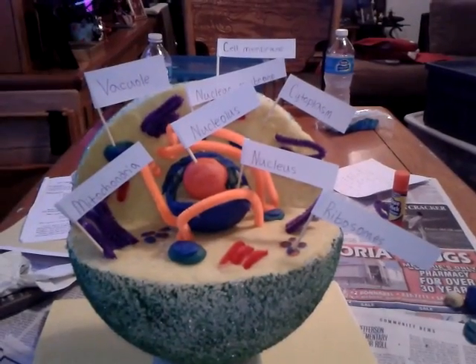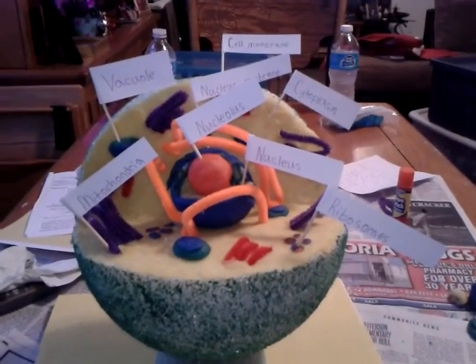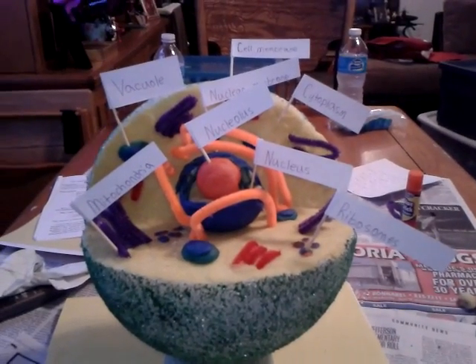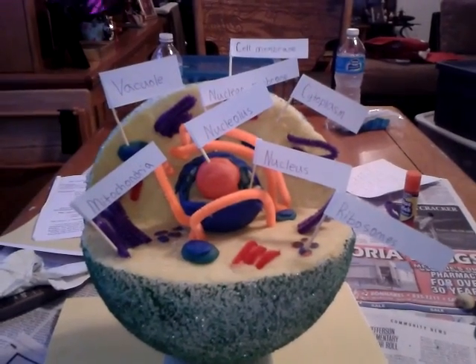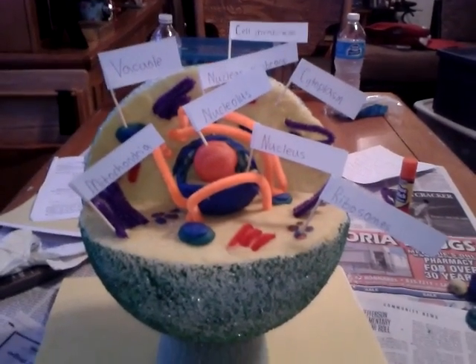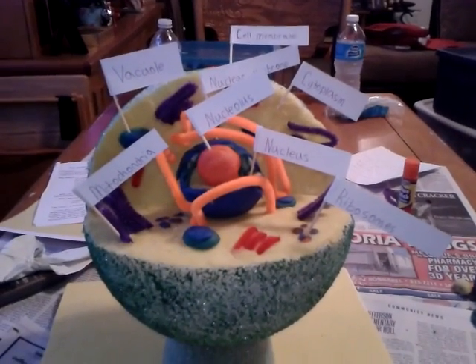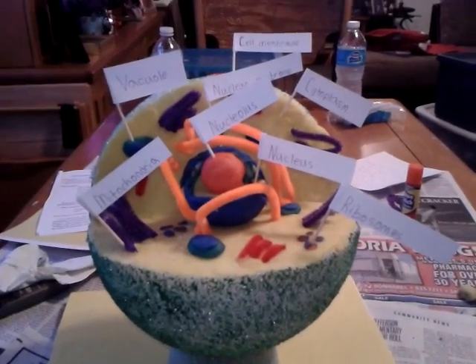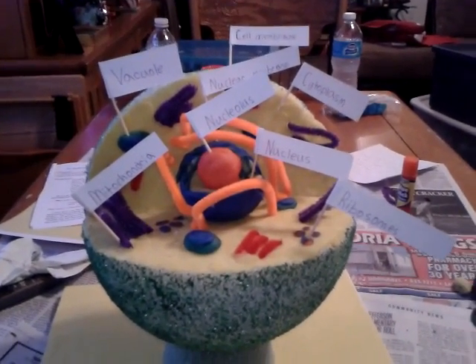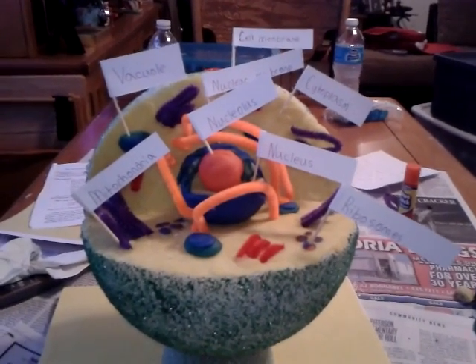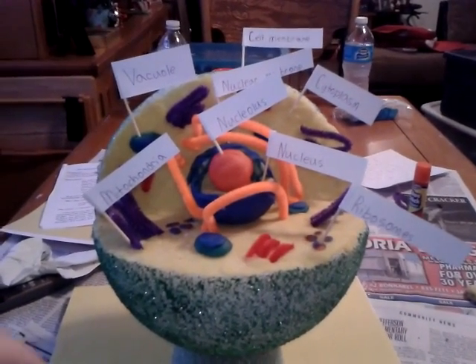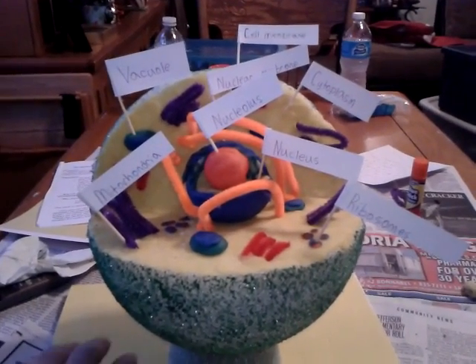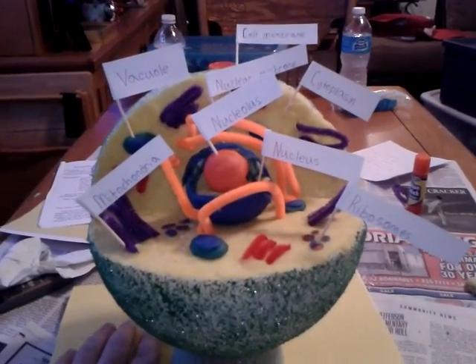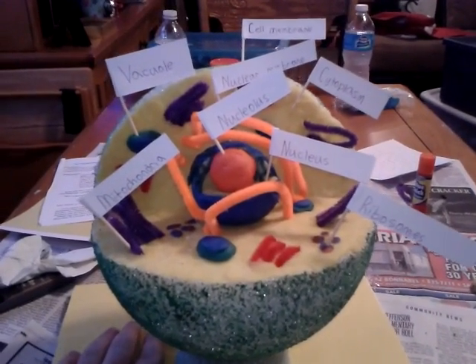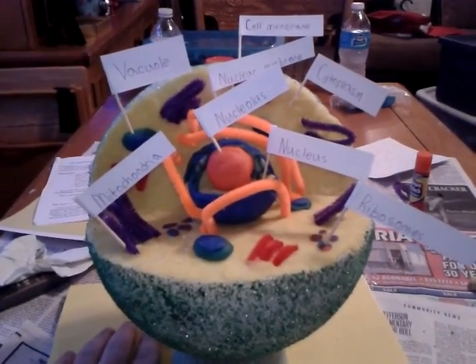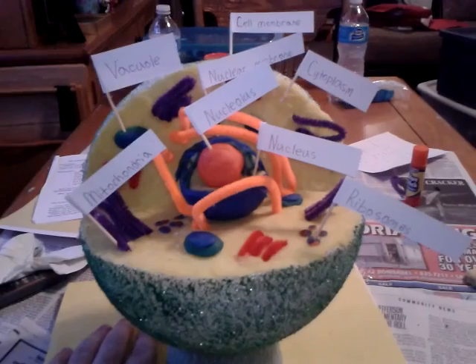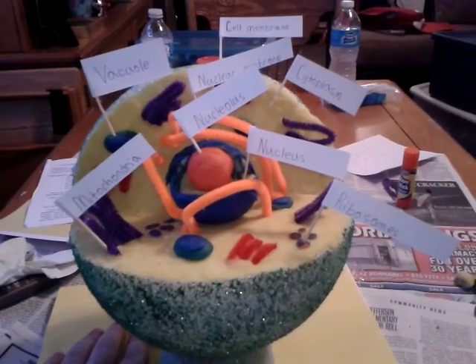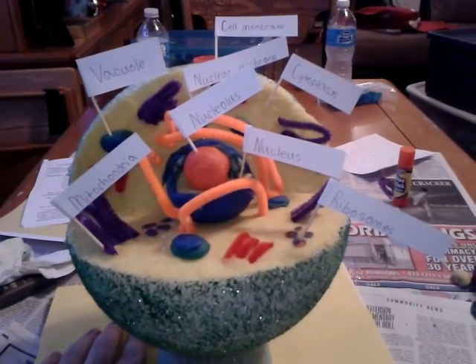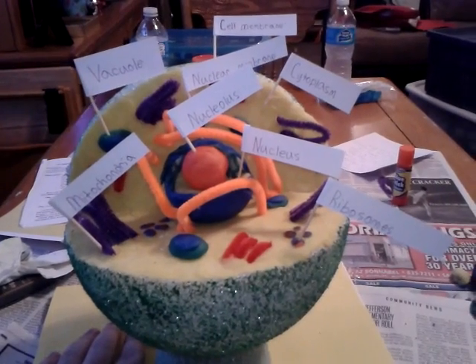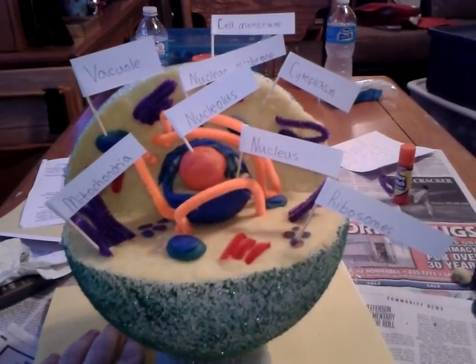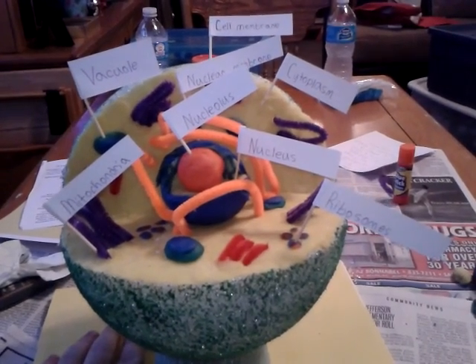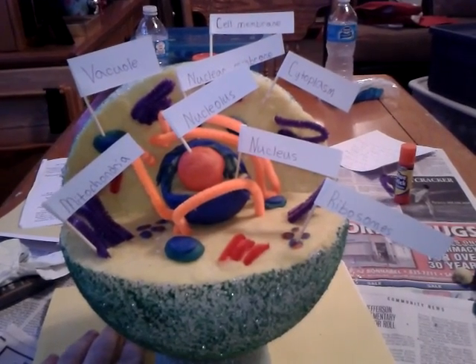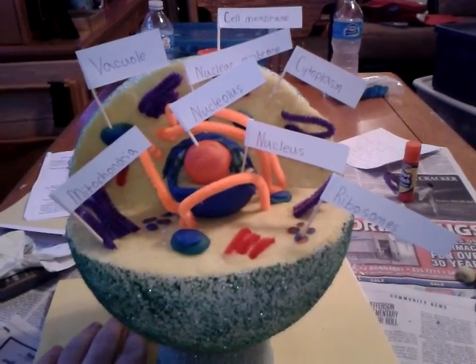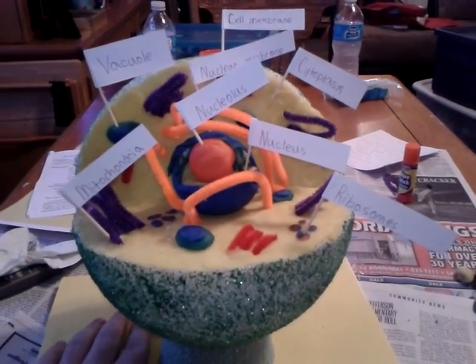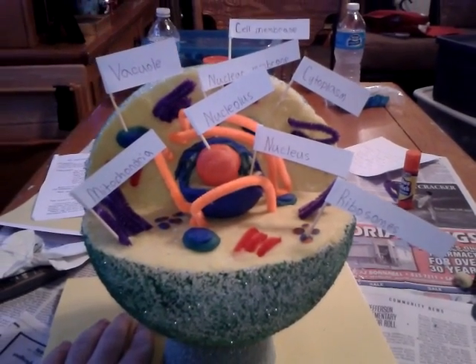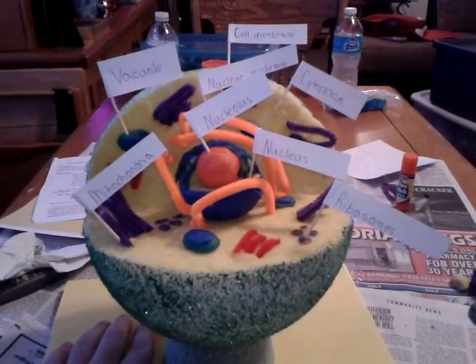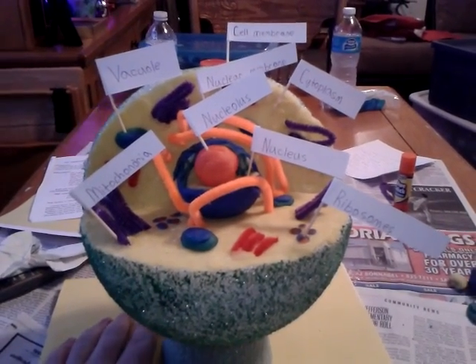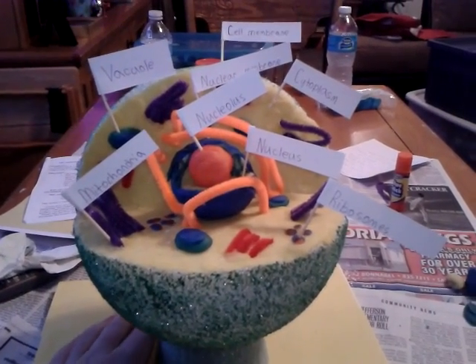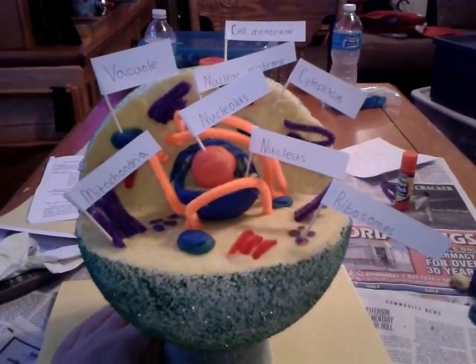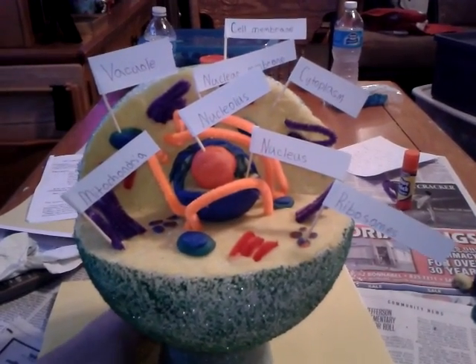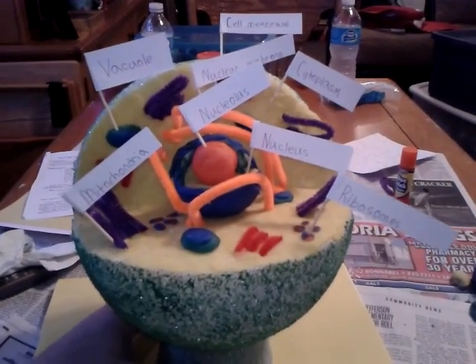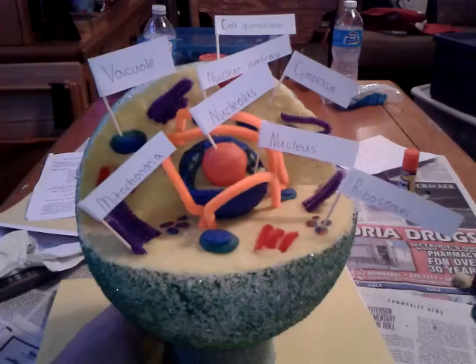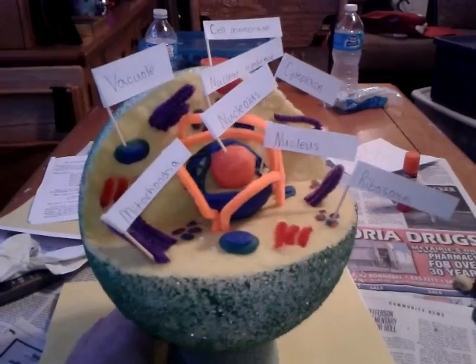Hello YouTube, this is Adam, and this is Mike's 5th grade 3D animal cell project that he's just completed. It came out pretty cool.